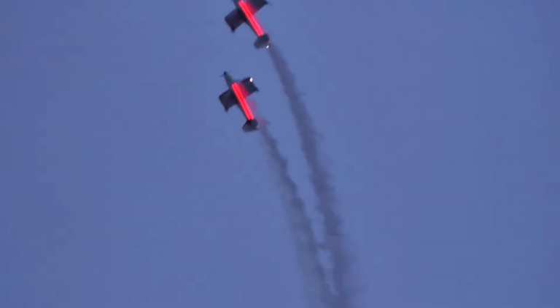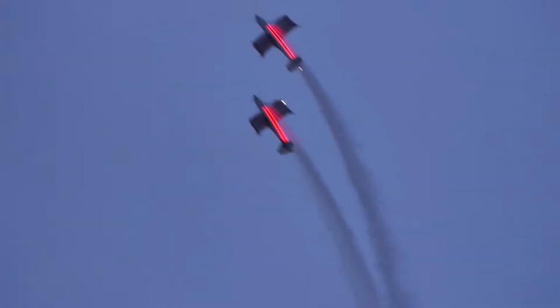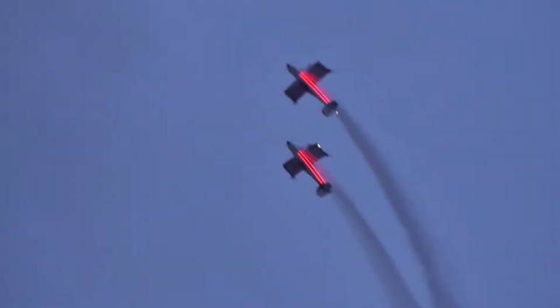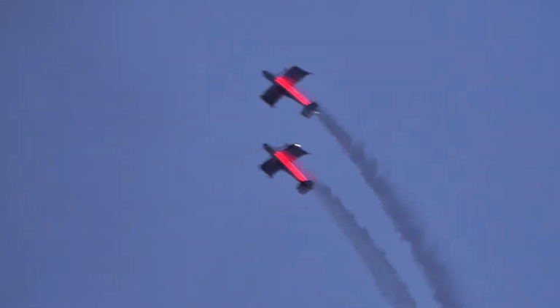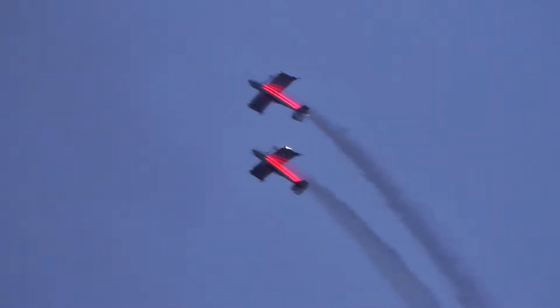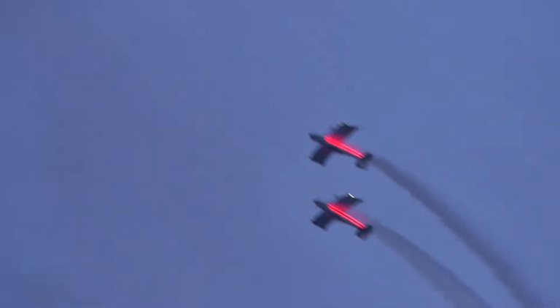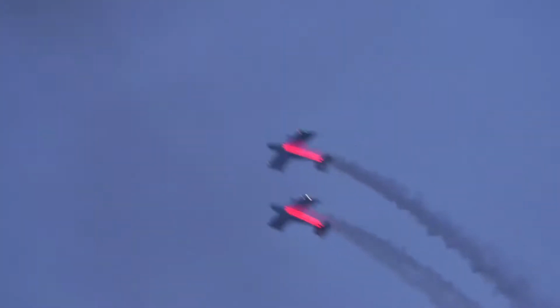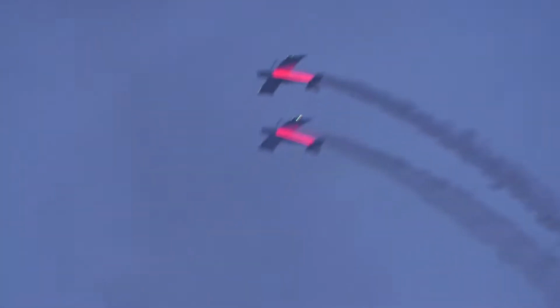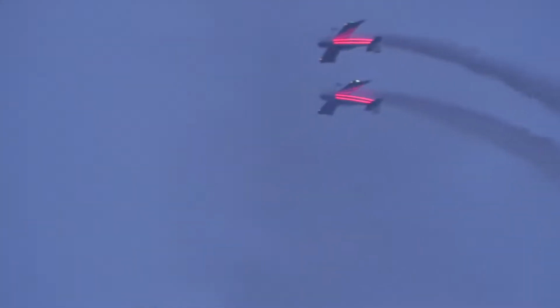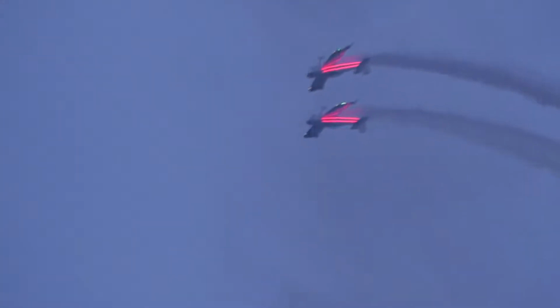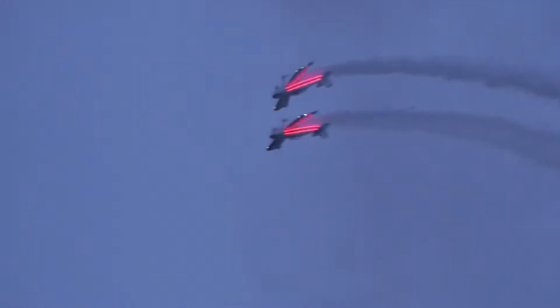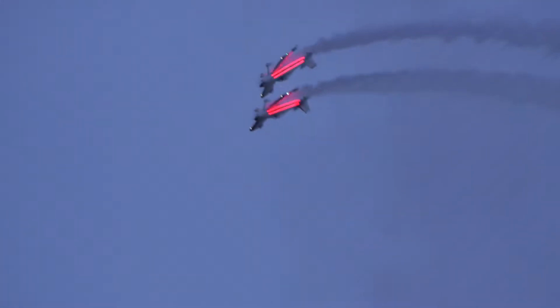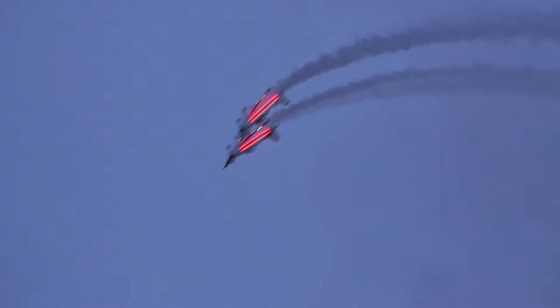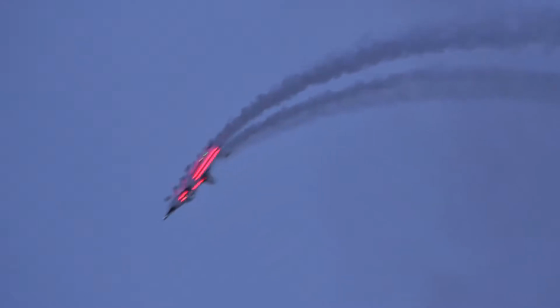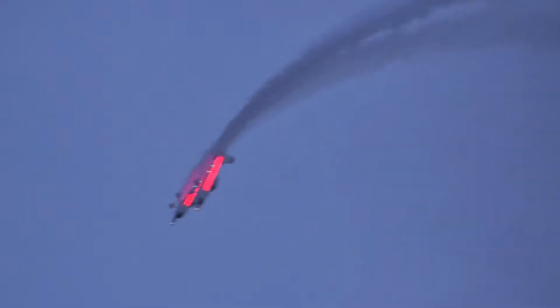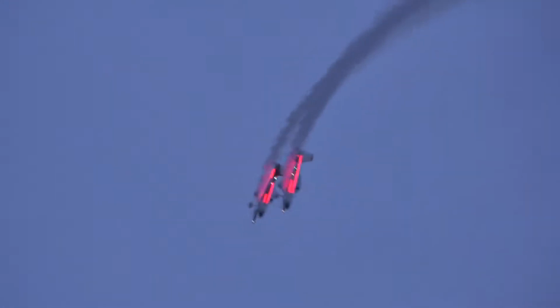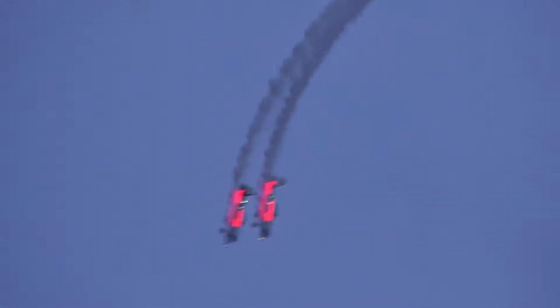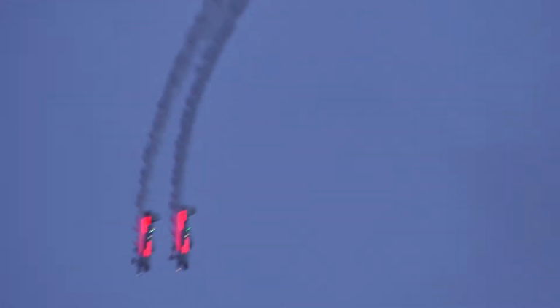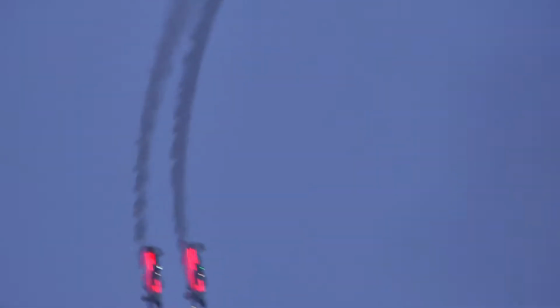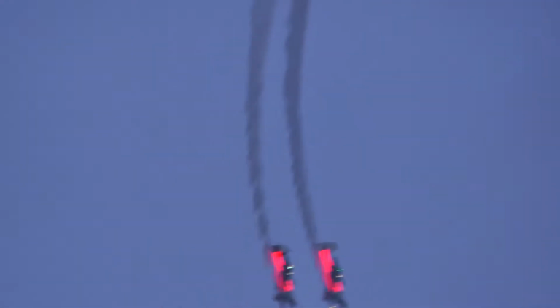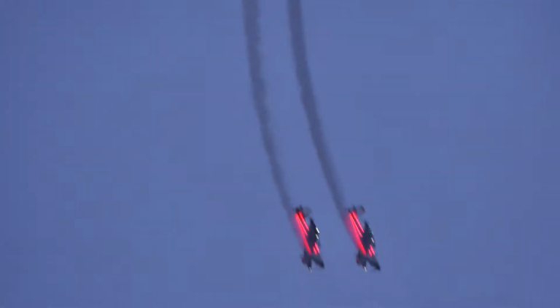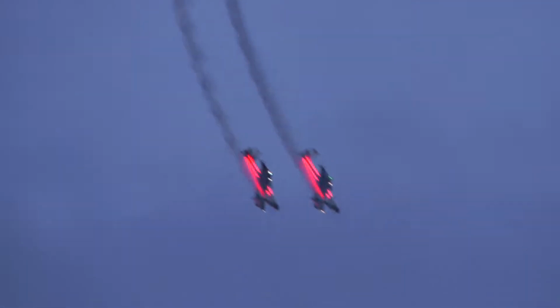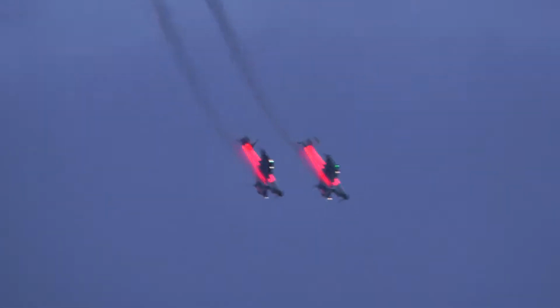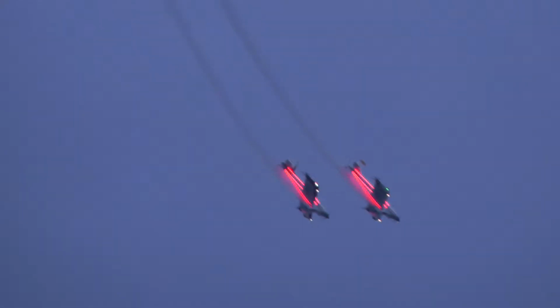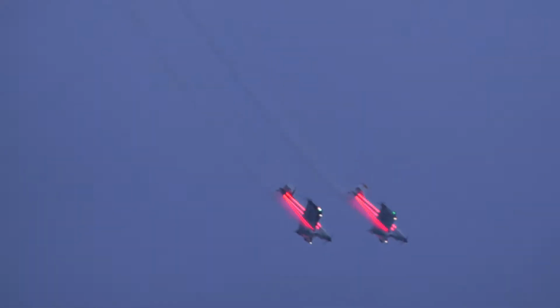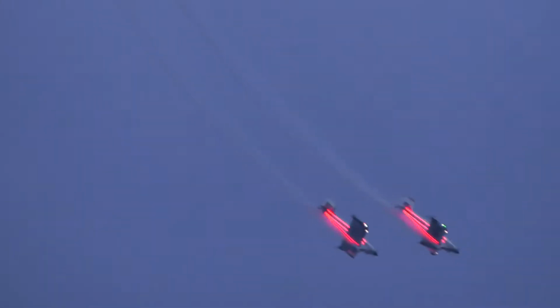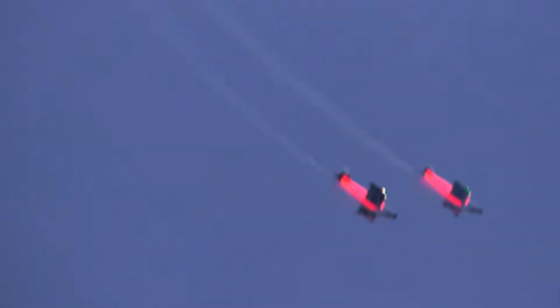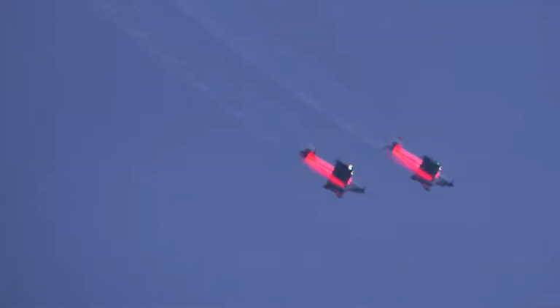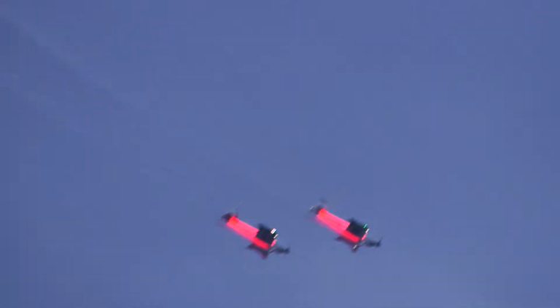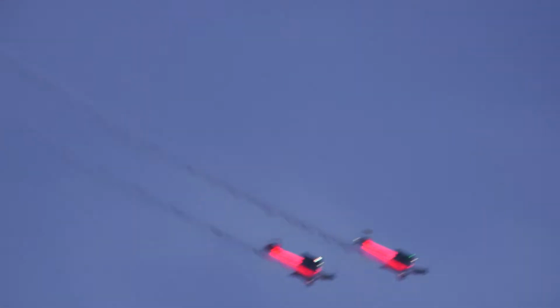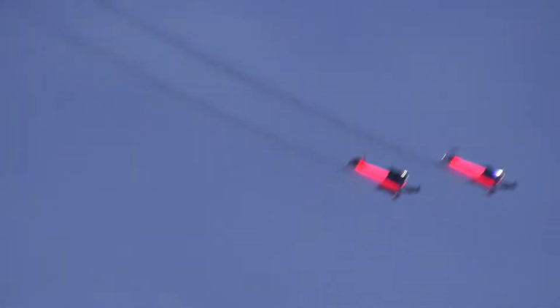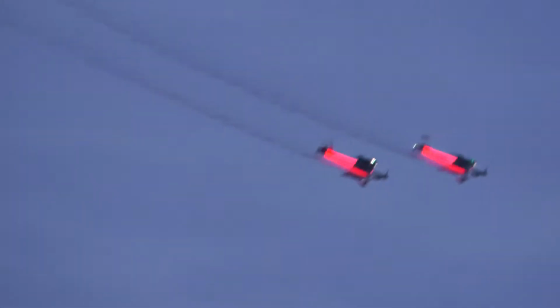So it's climbing up for a beautiful loop now. You can see the two aircraft lift up the red fuselage, the smoke trailing behind.